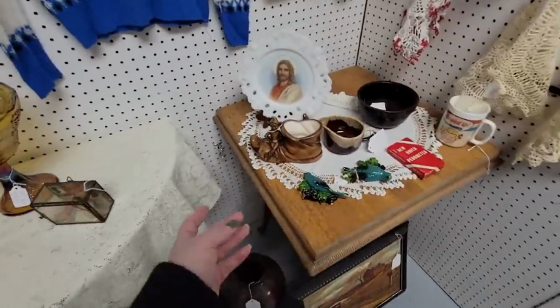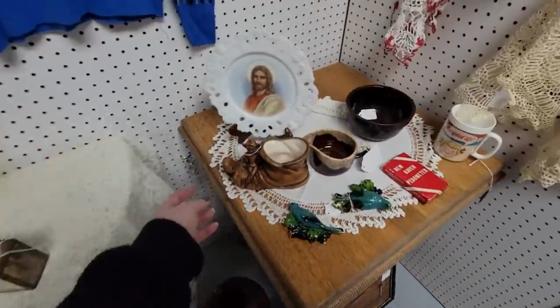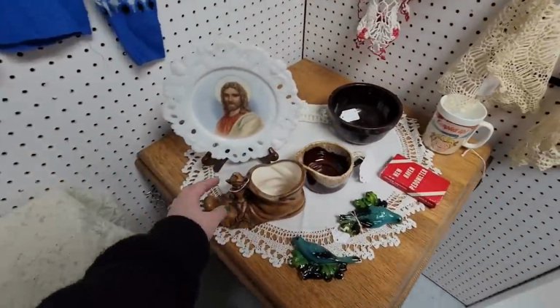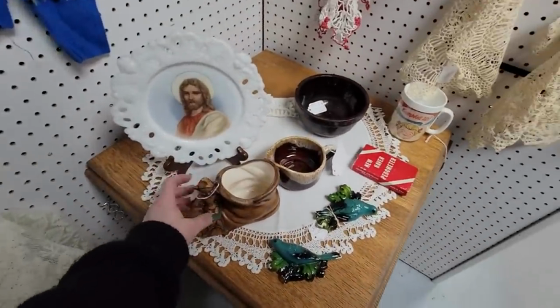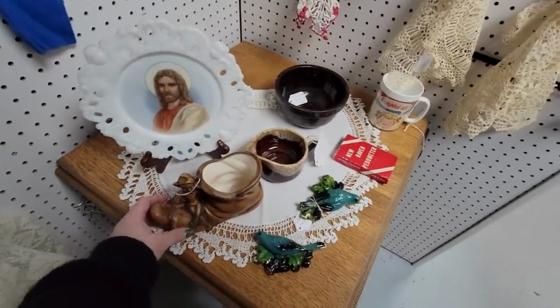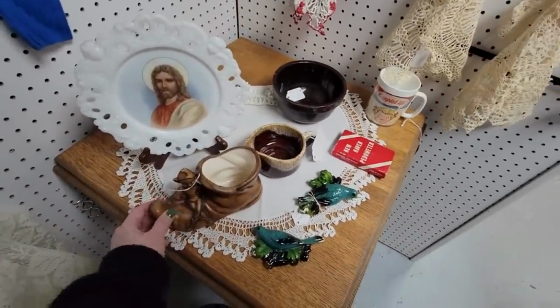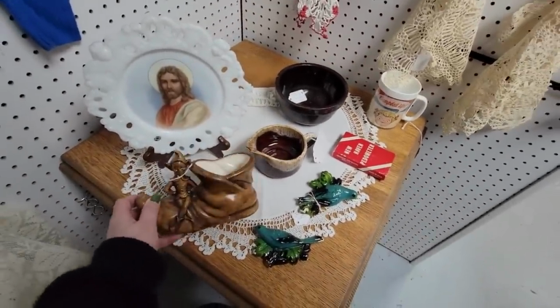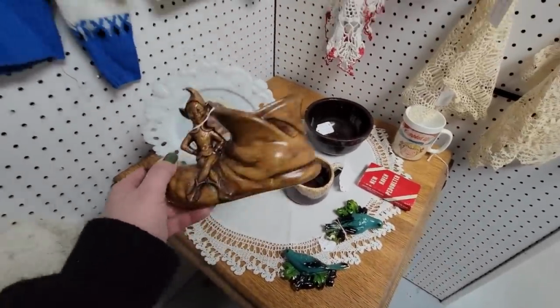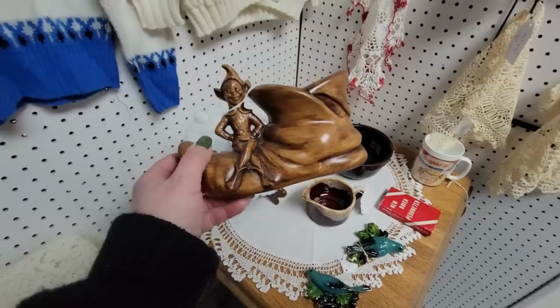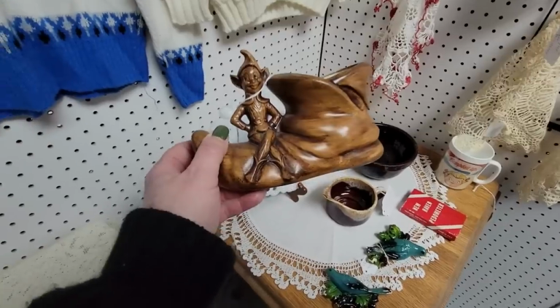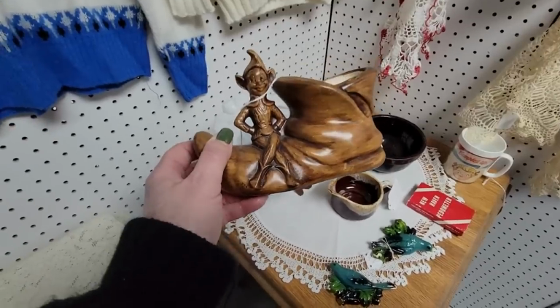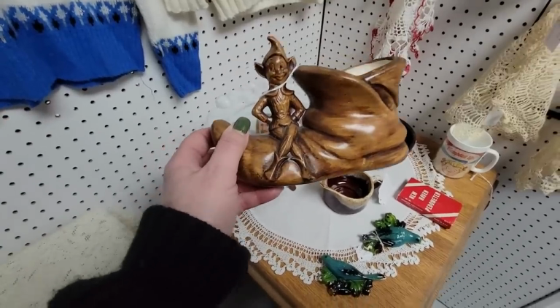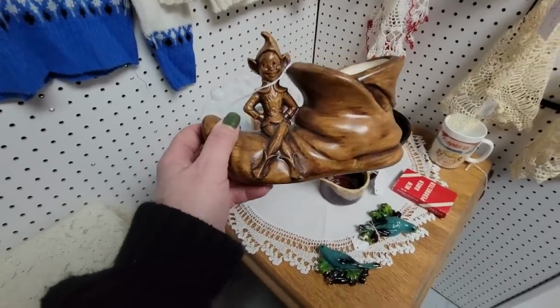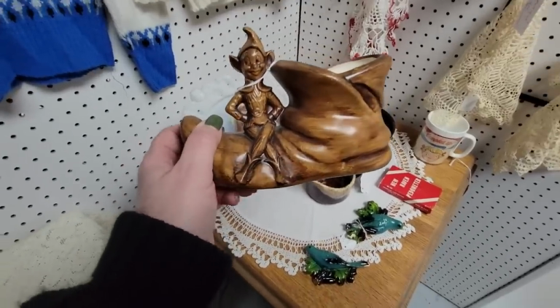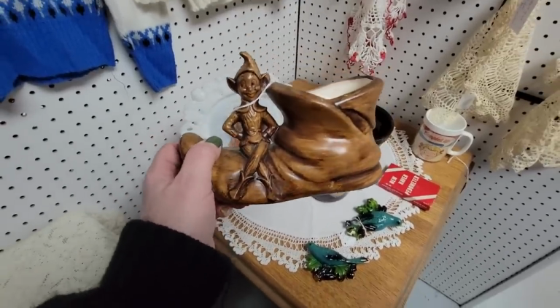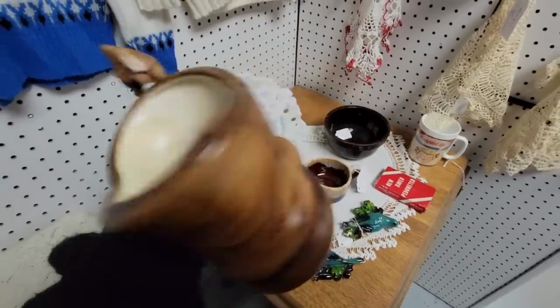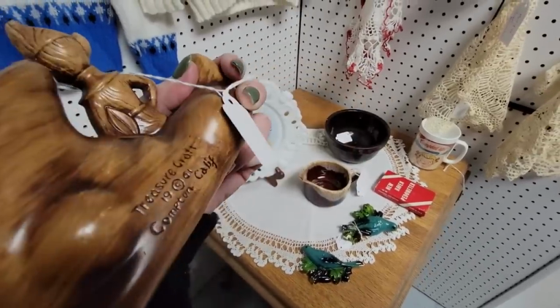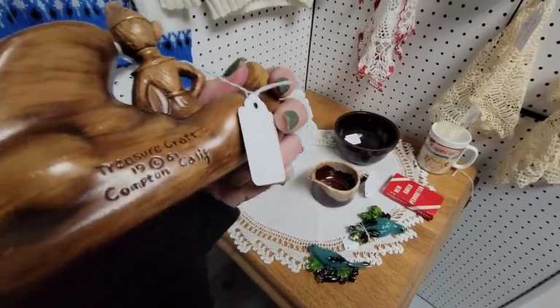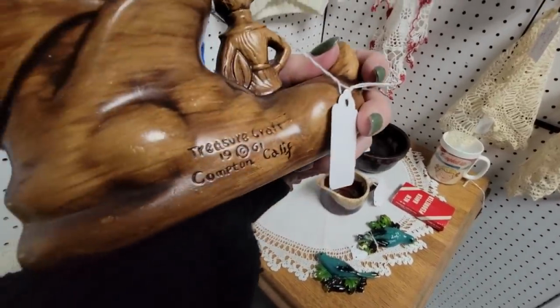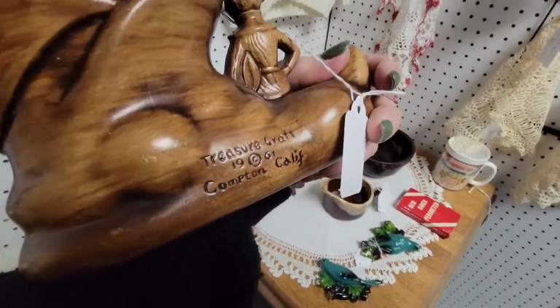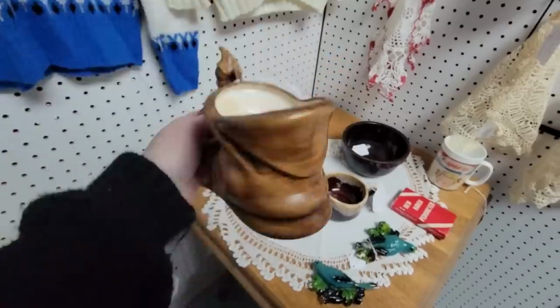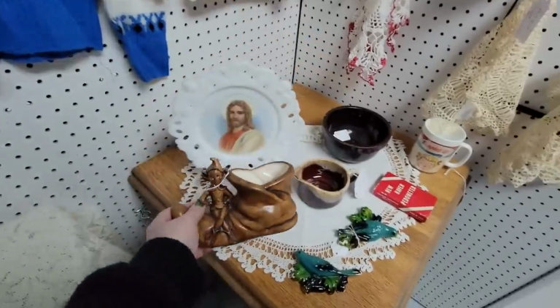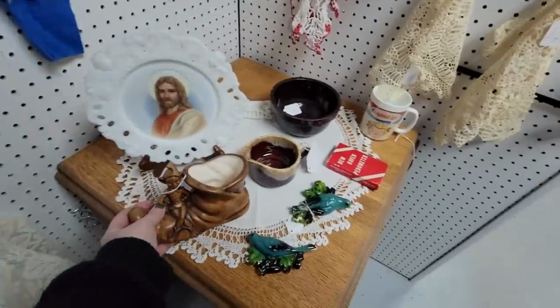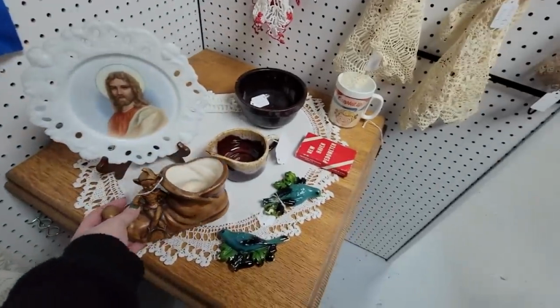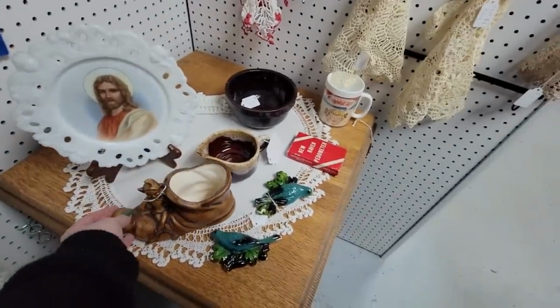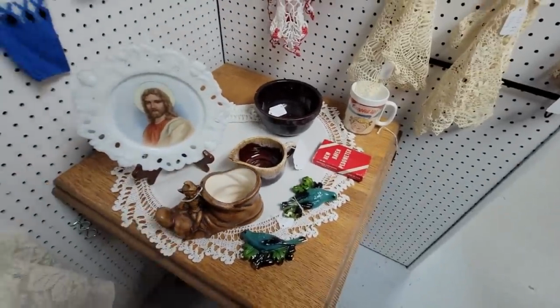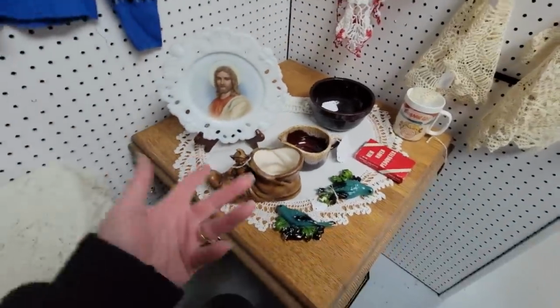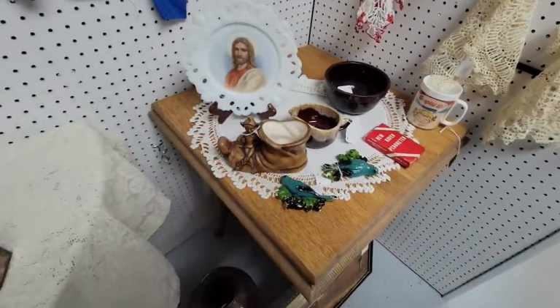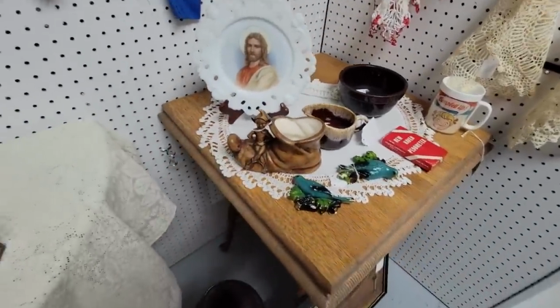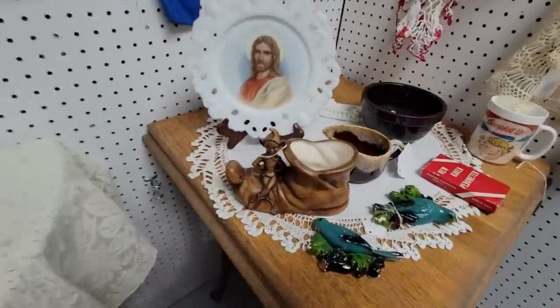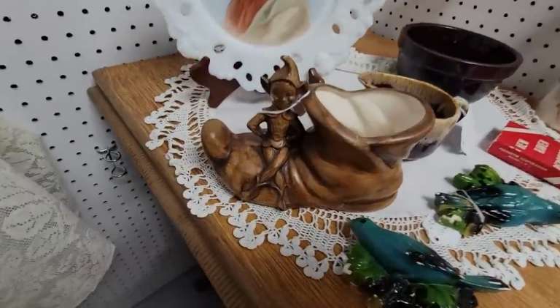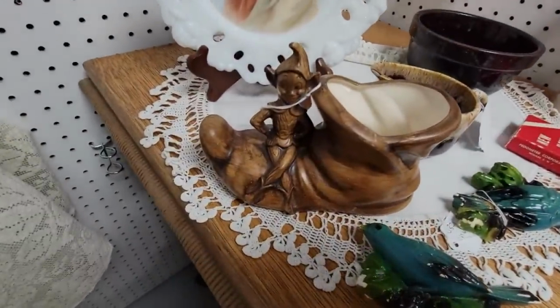I did see this too but I'm not going to get it — it's a little Treasure Craft pixie. I don't know, he's brown. He's $15, from 1961. I'm going to leave him behind because he's brown.